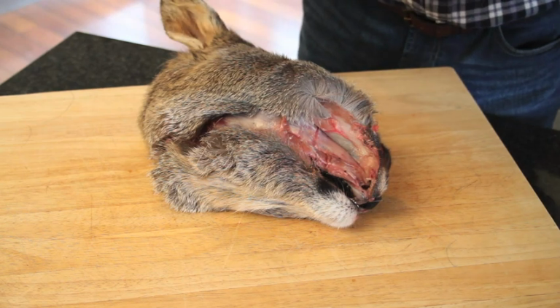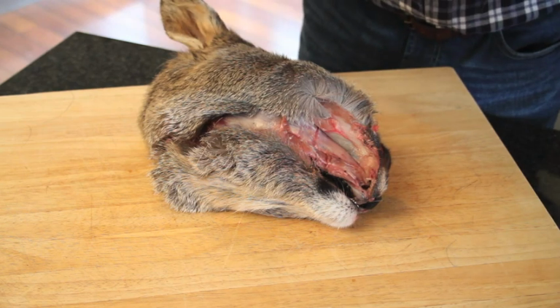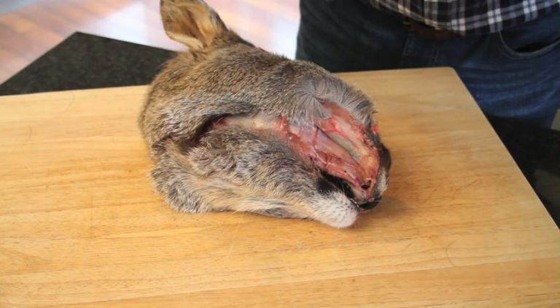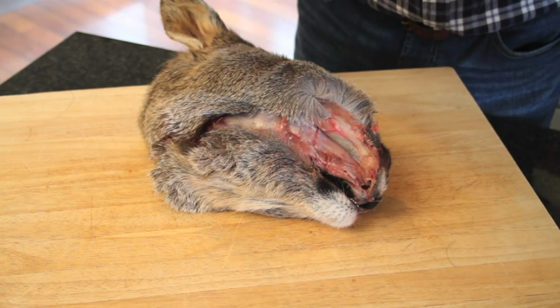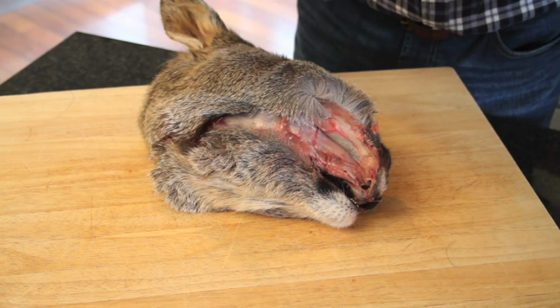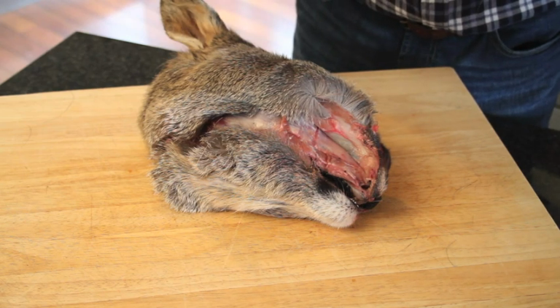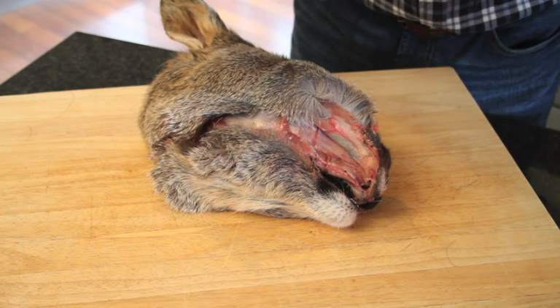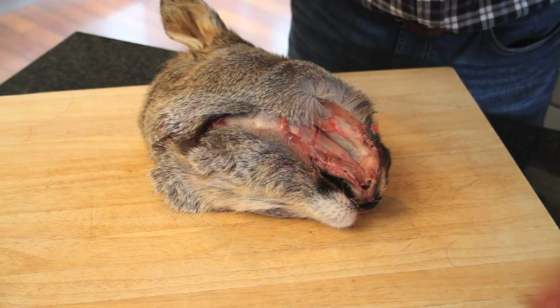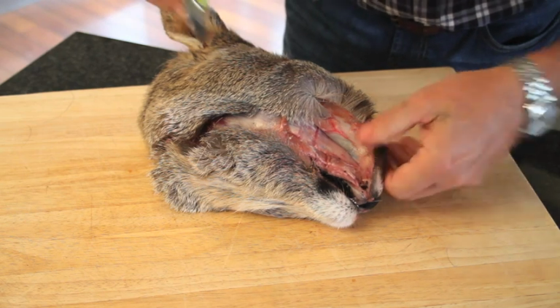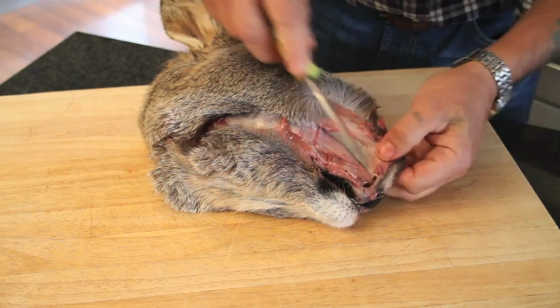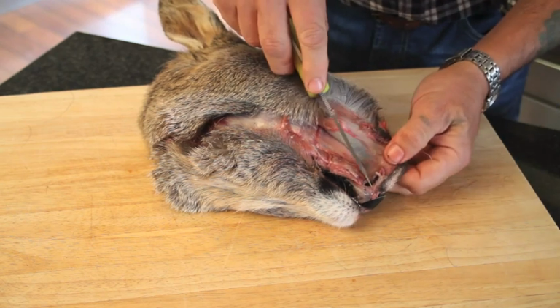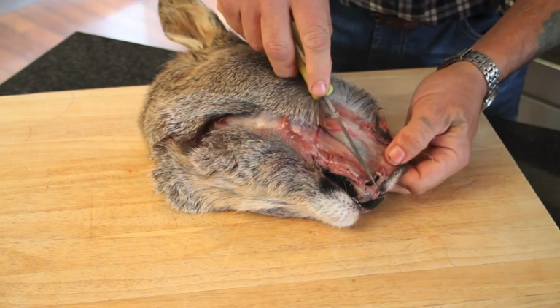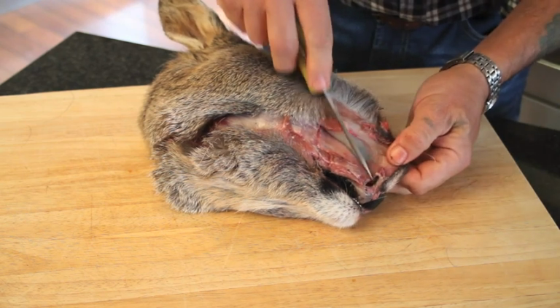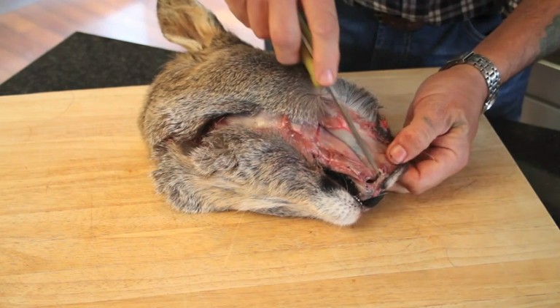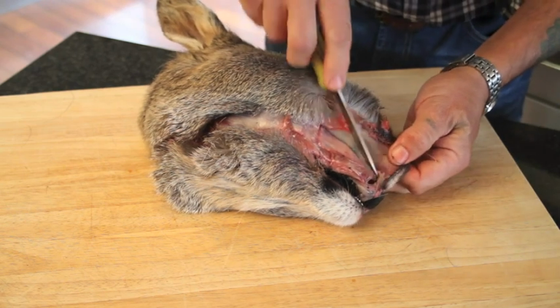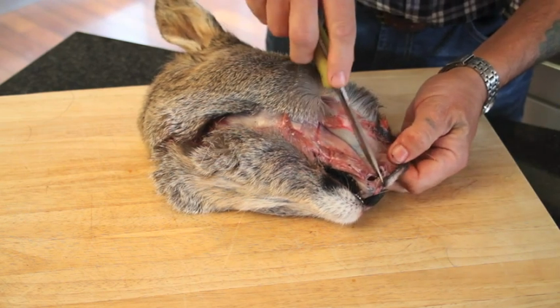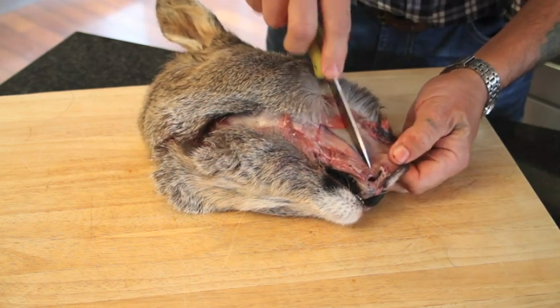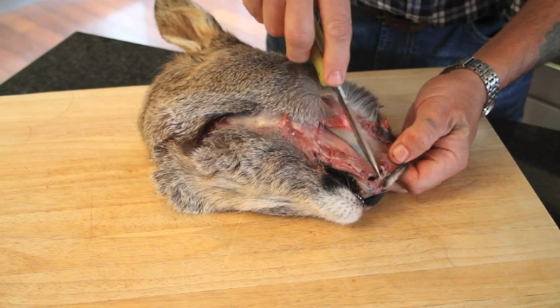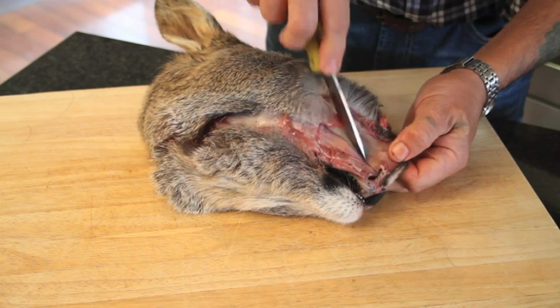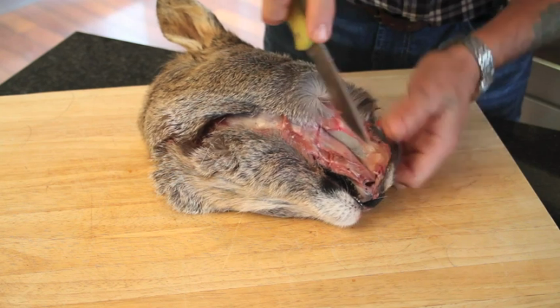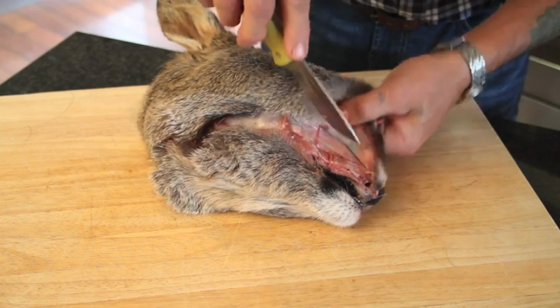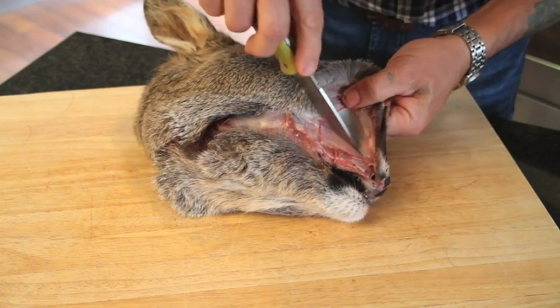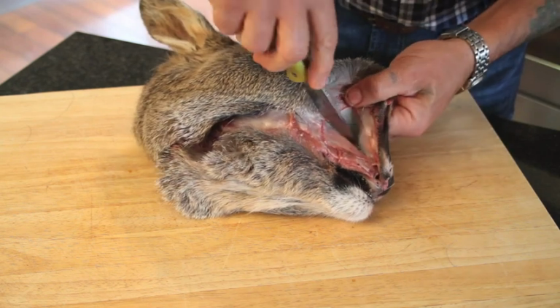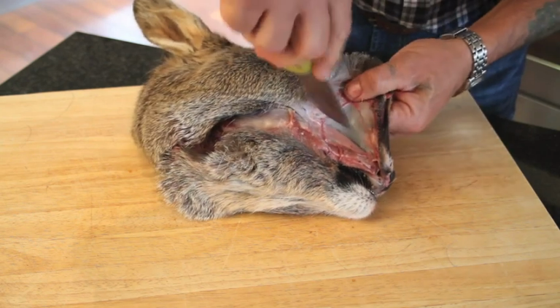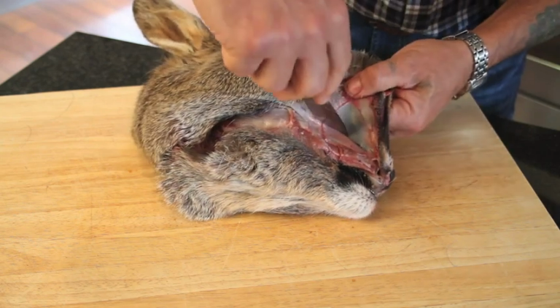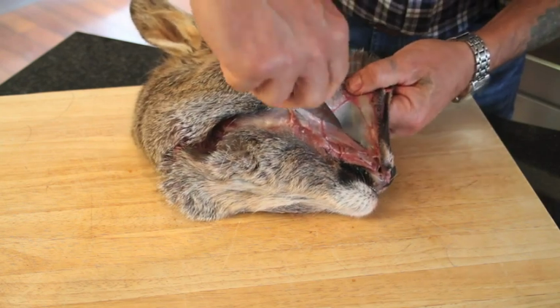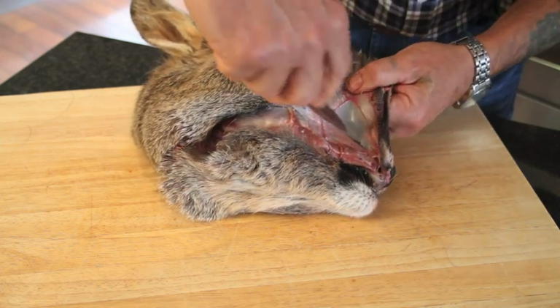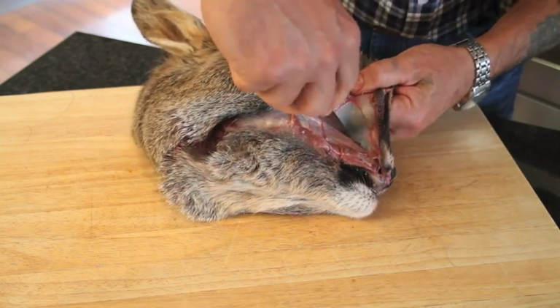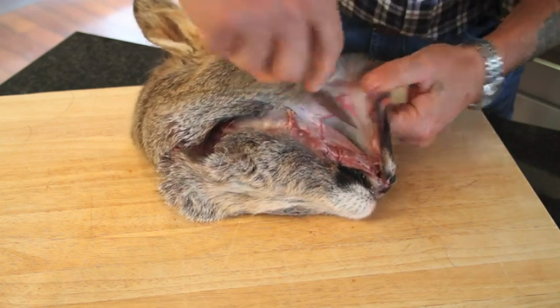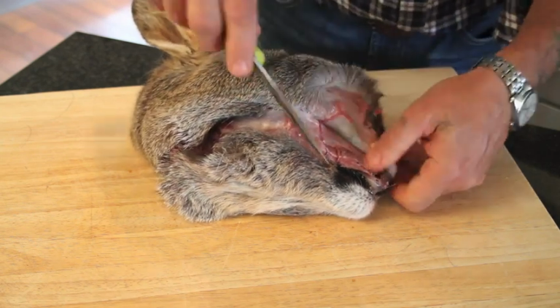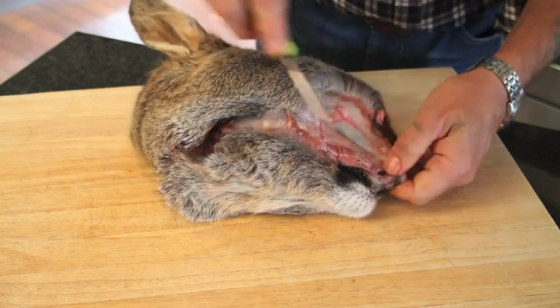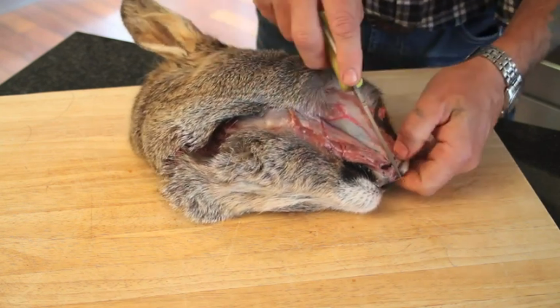Nothing bluntens a knife like skinning, so we just carry on, going around the nose.